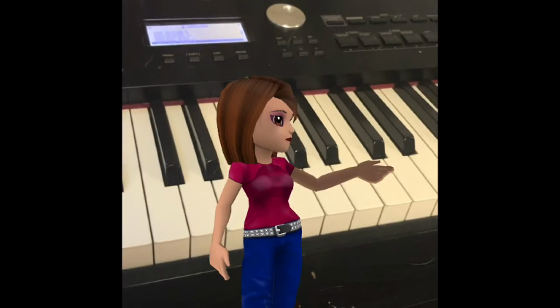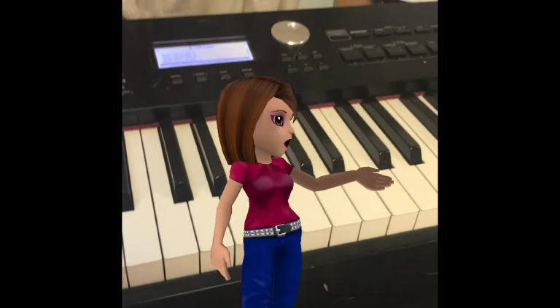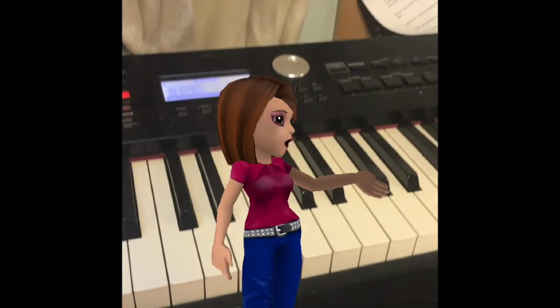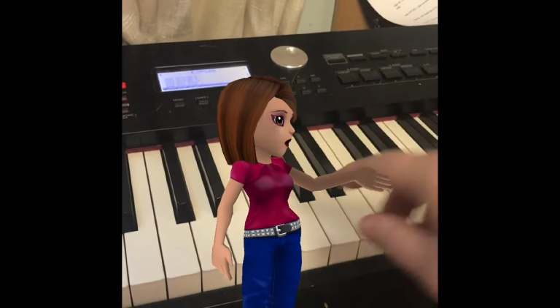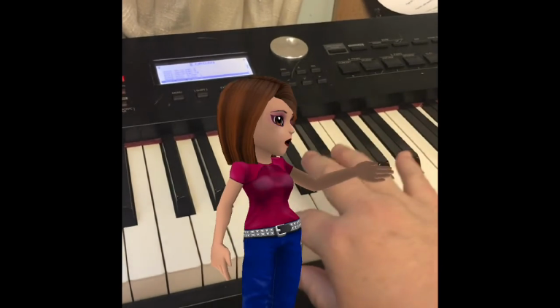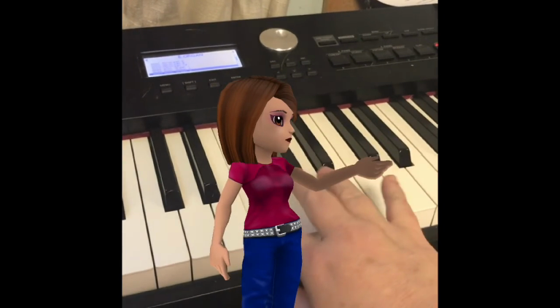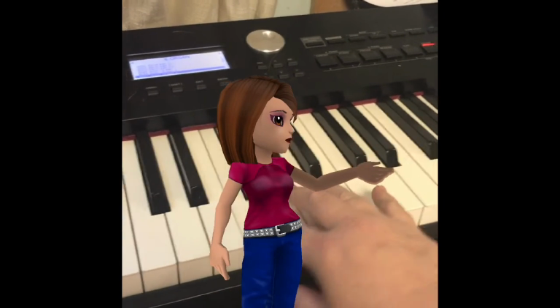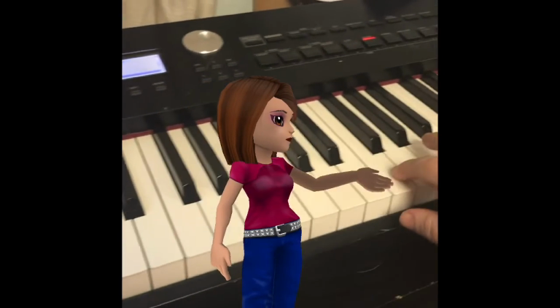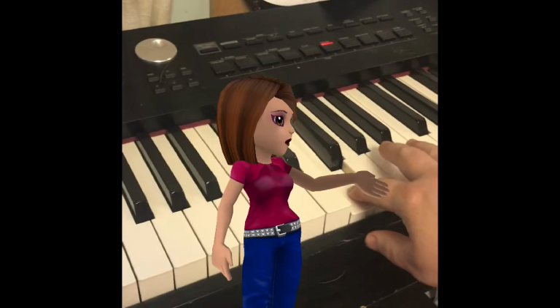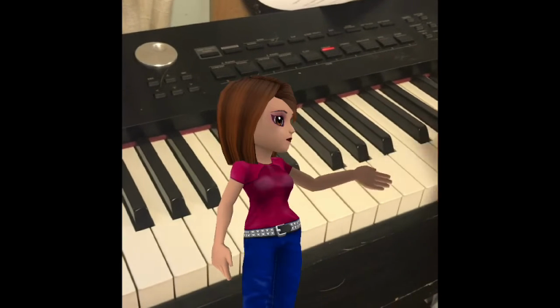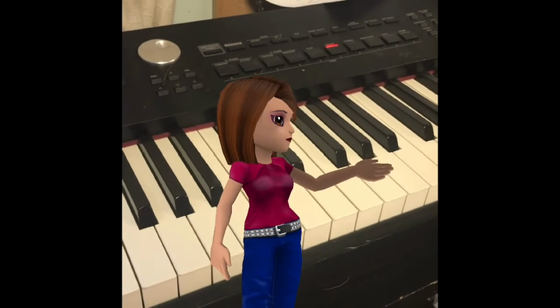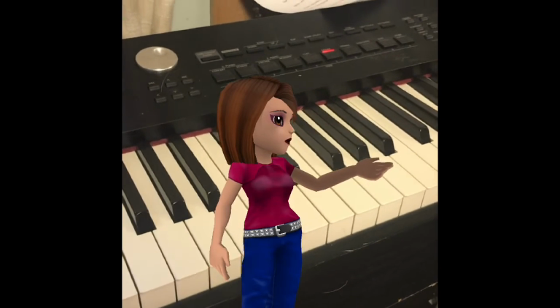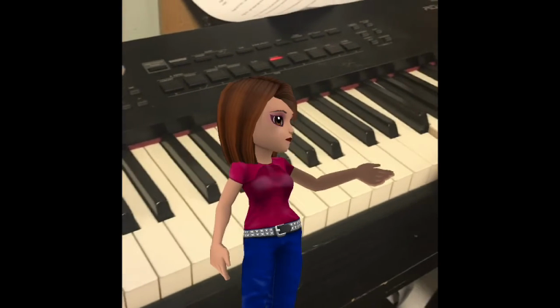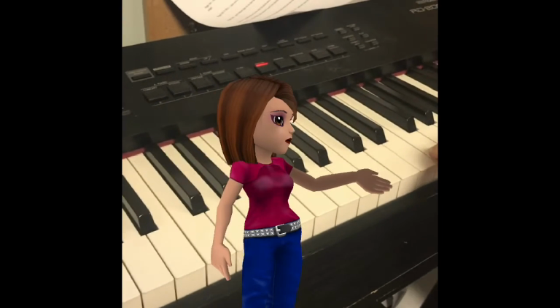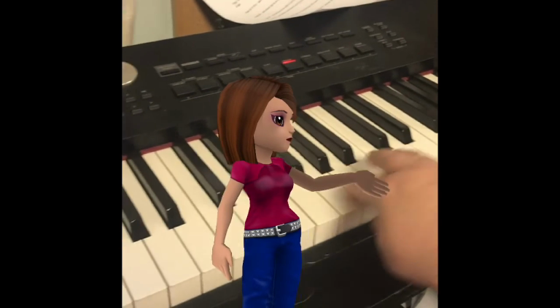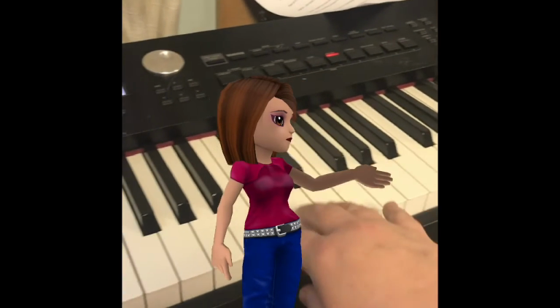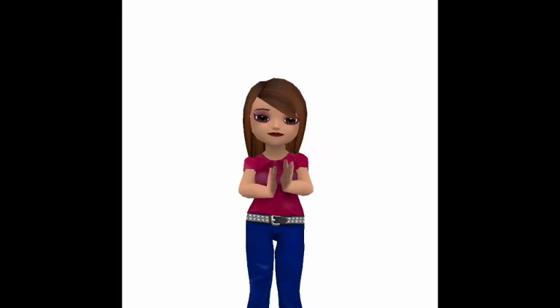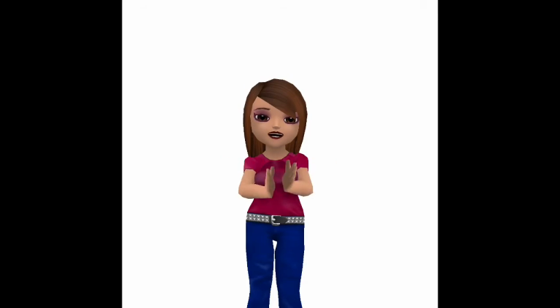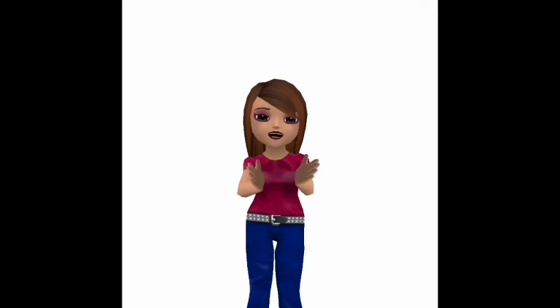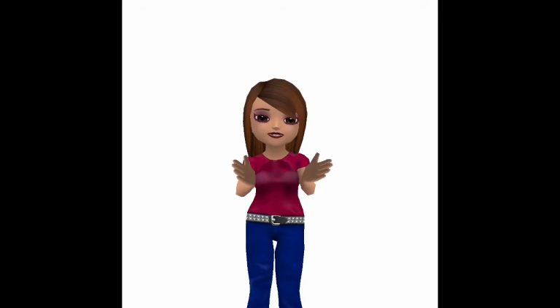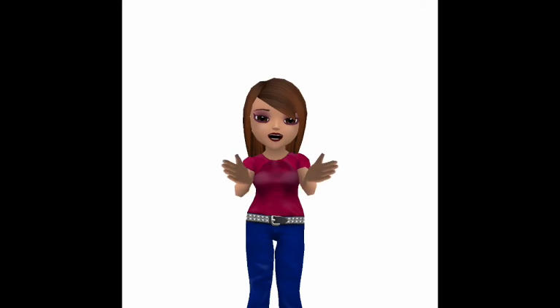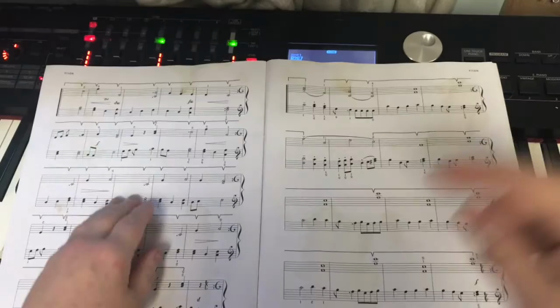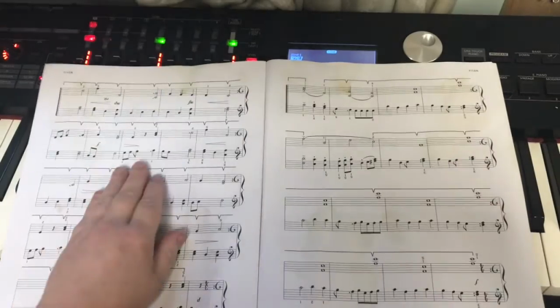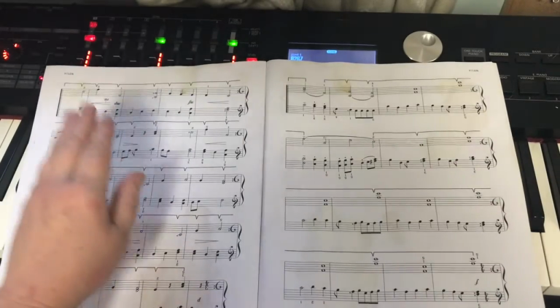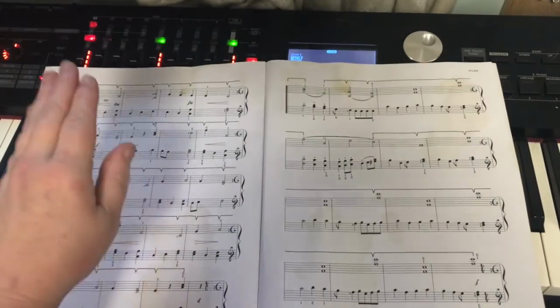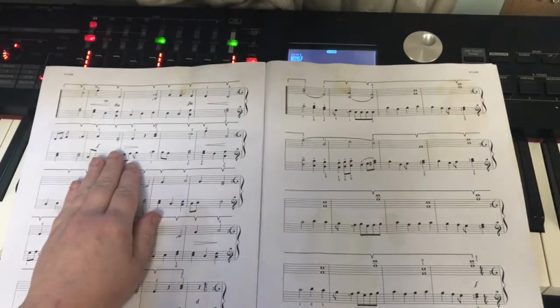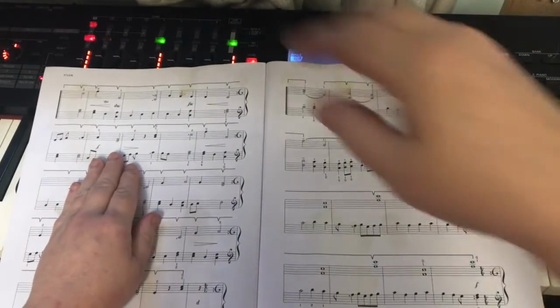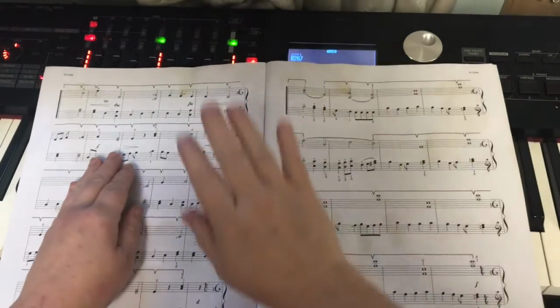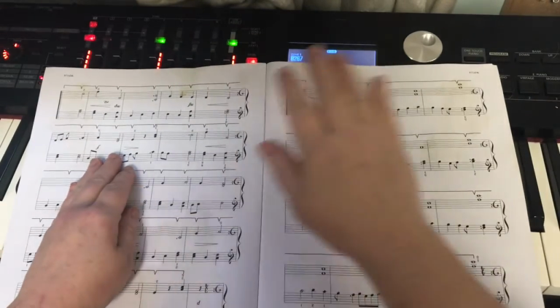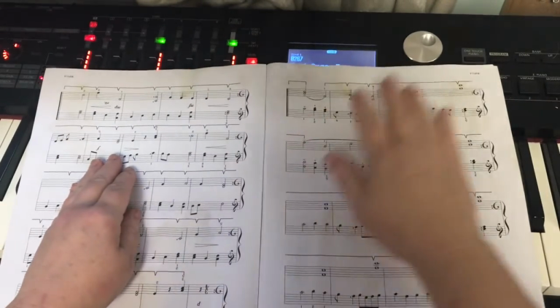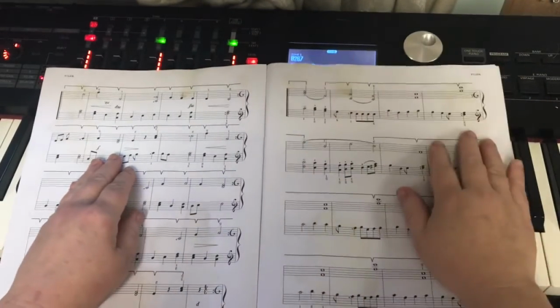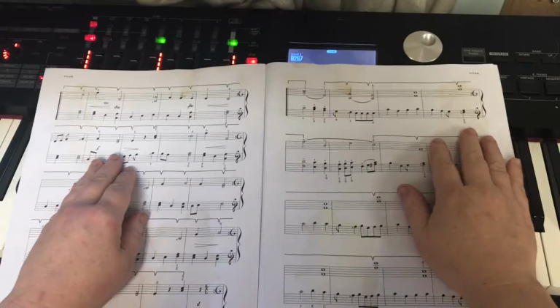Now before you play, map out the F's that you'll be playing in the right hand. It's also a good idea to clap the rhythm or tap the hands together and count aloud before playing.